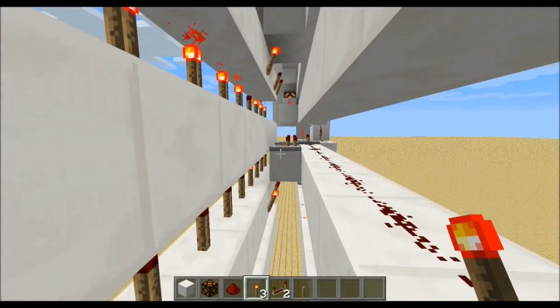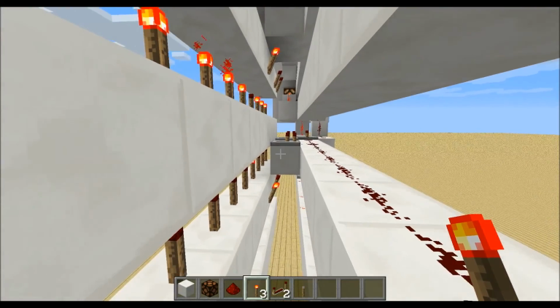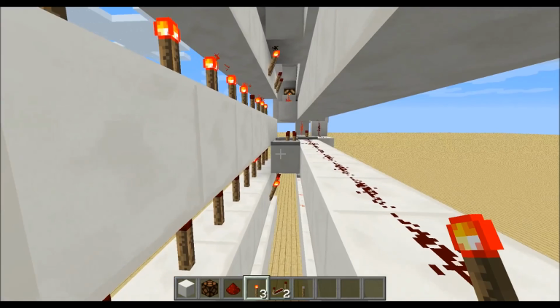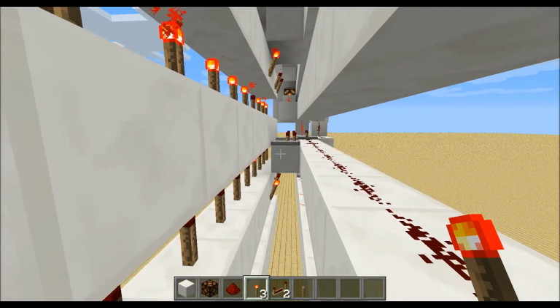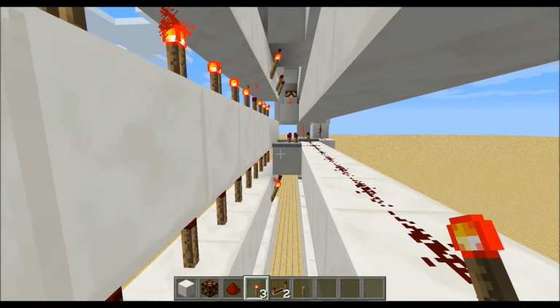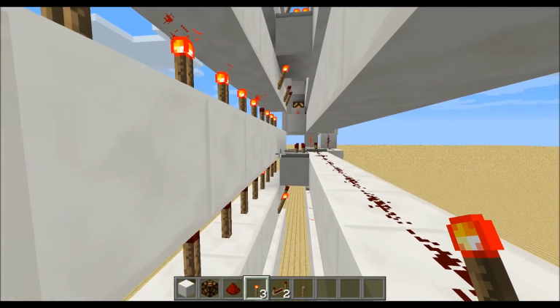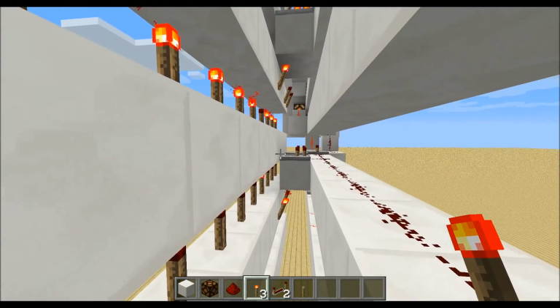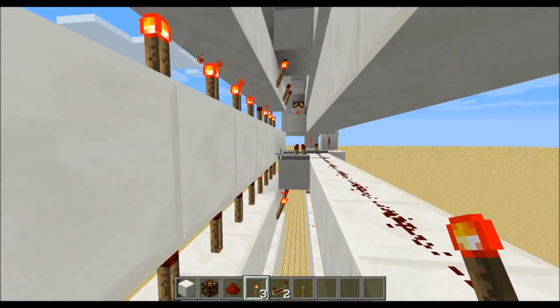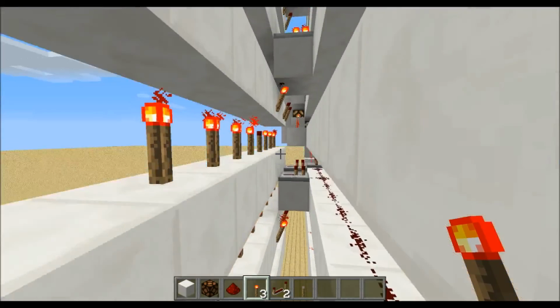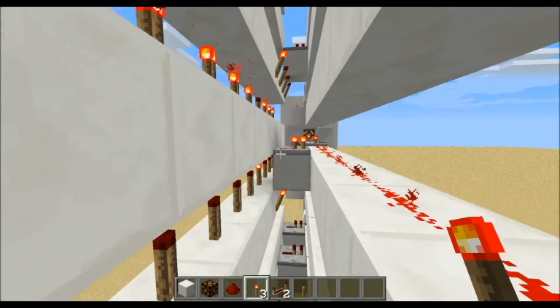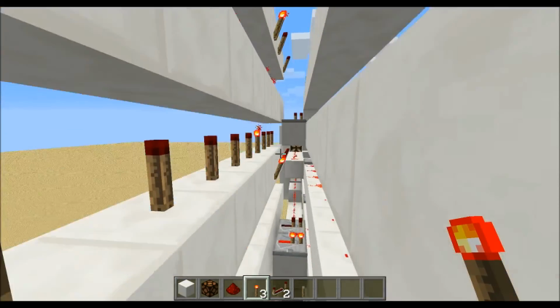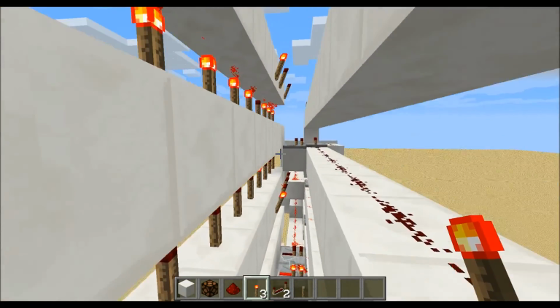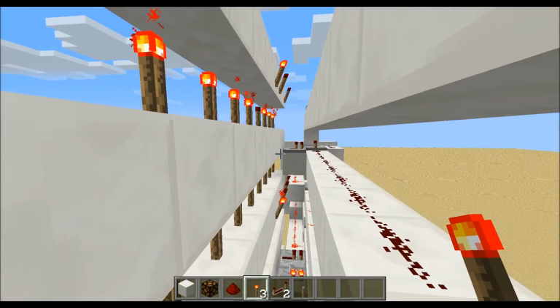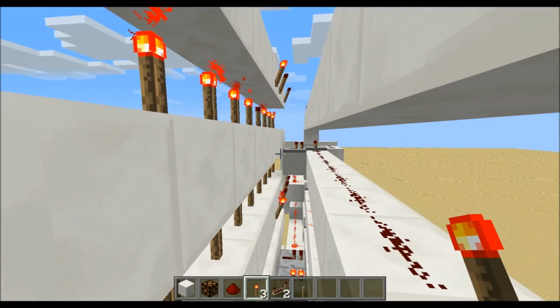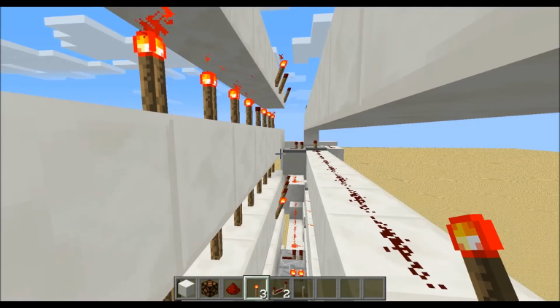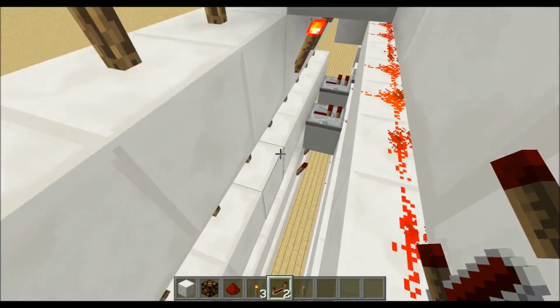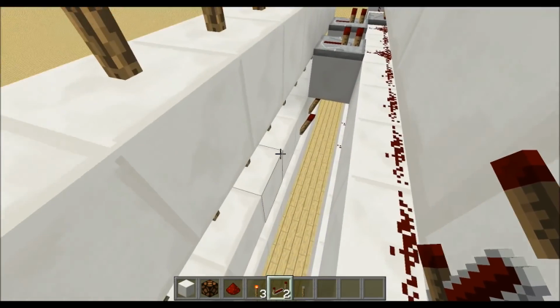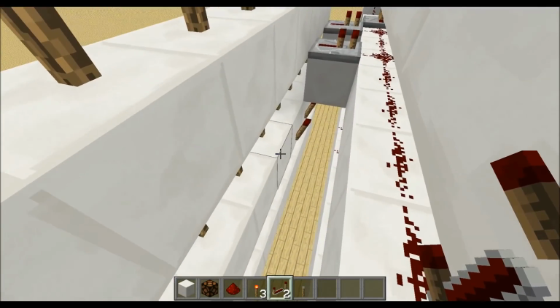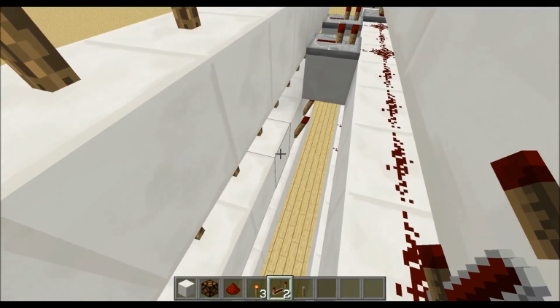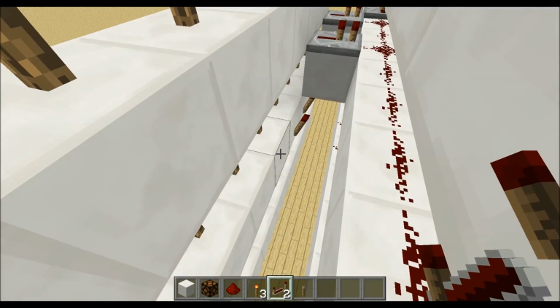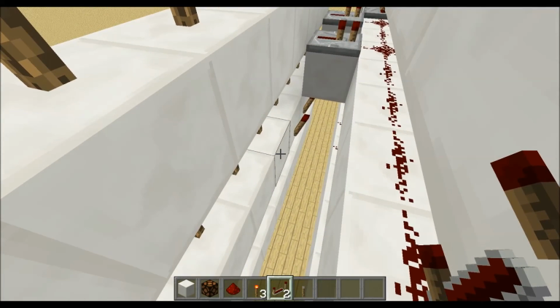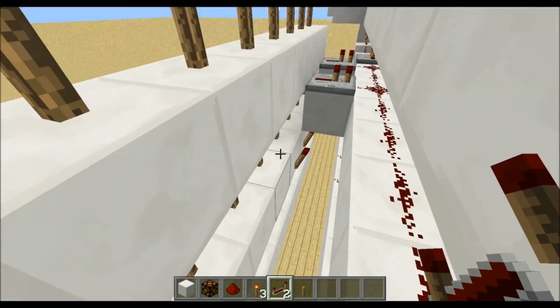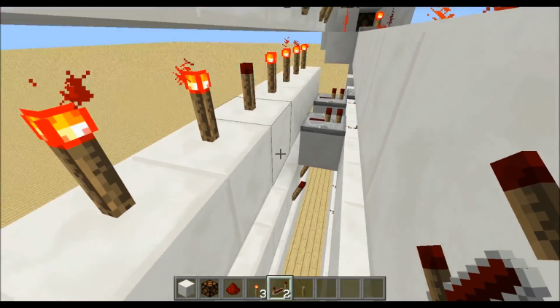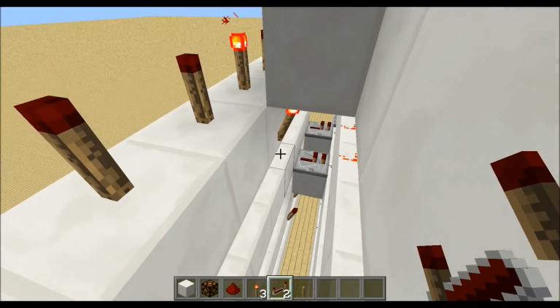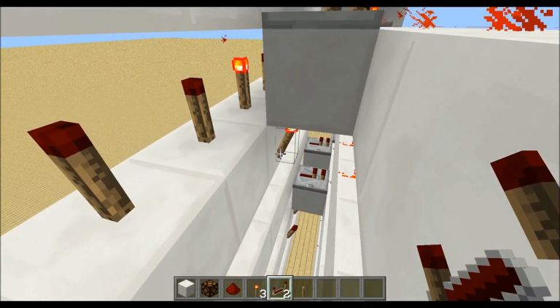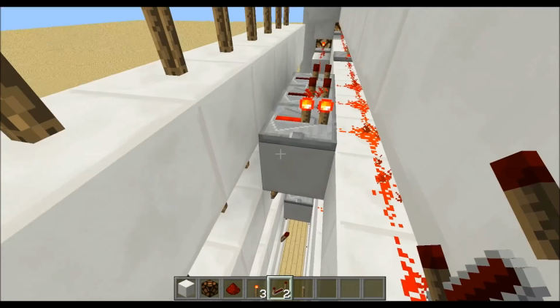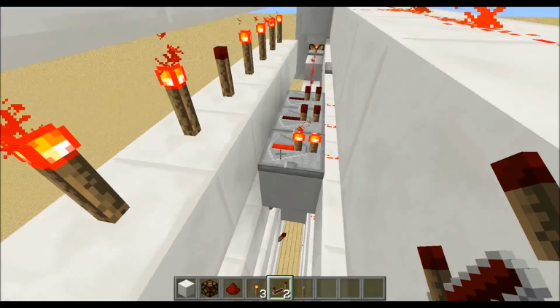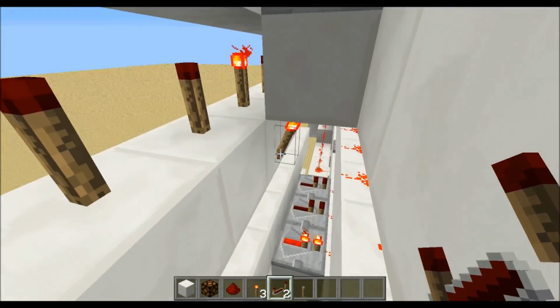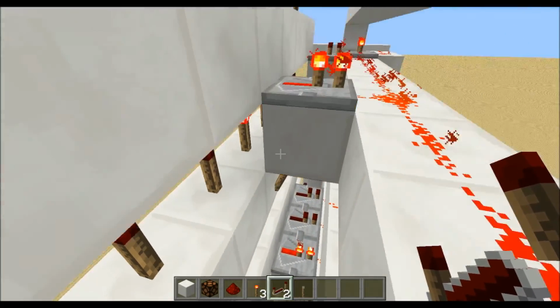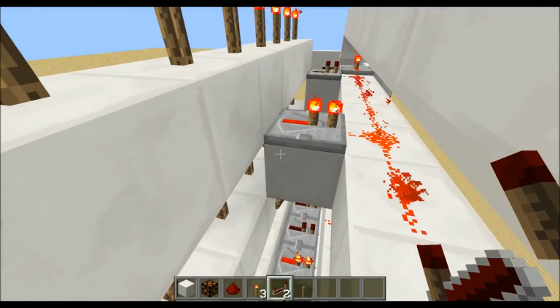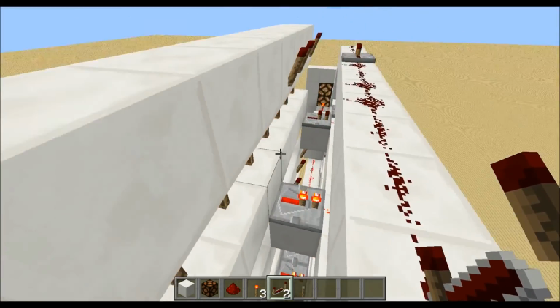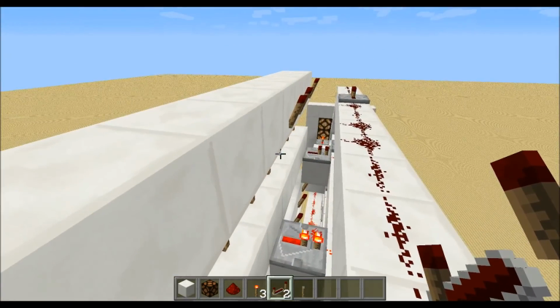For the three, just leave out the second and the sixth row. For the four, it's nothing, nothing, torch, repeater, torch, repeater, and nothing.